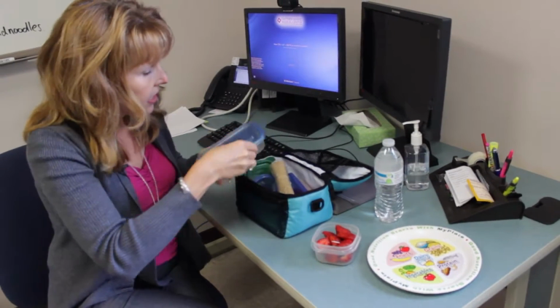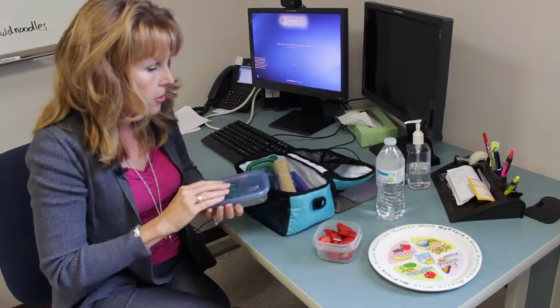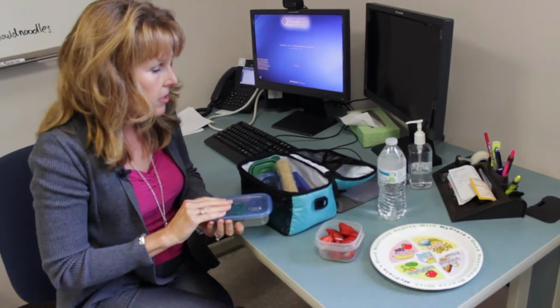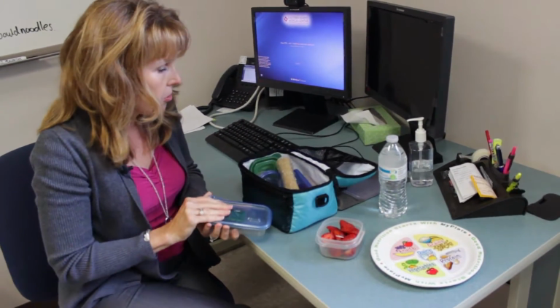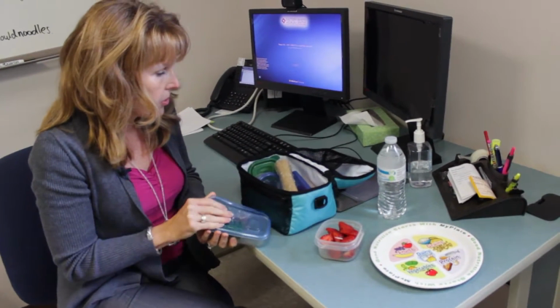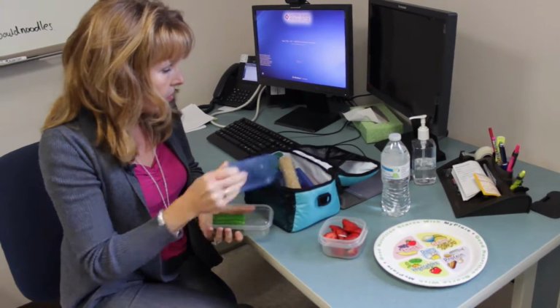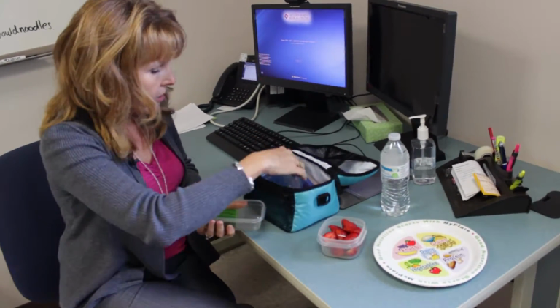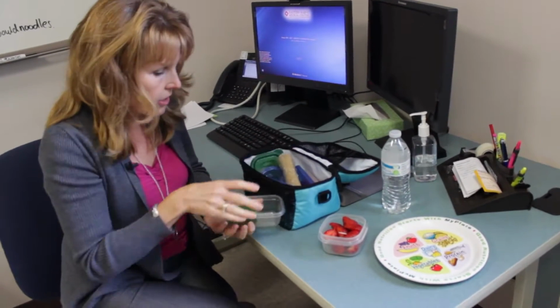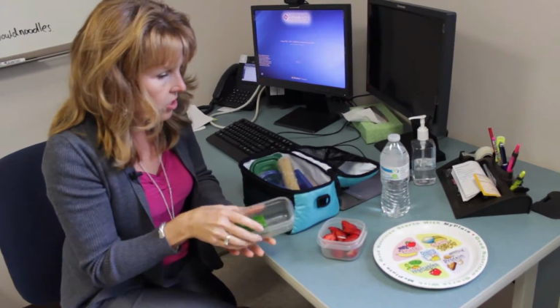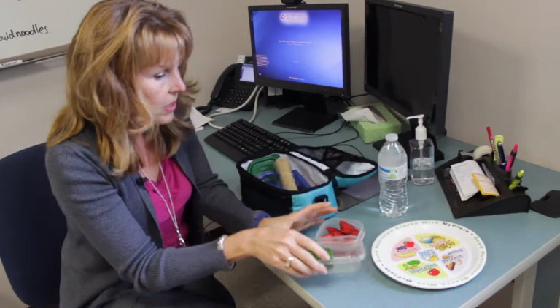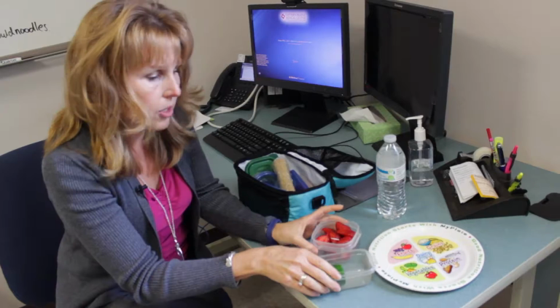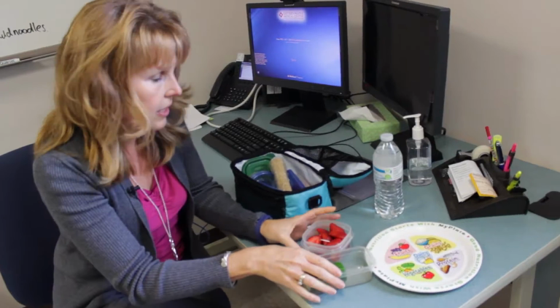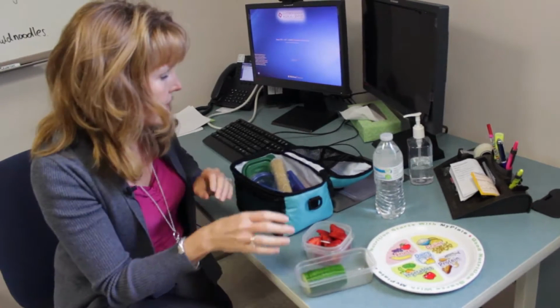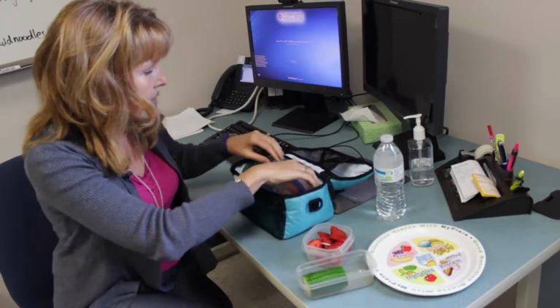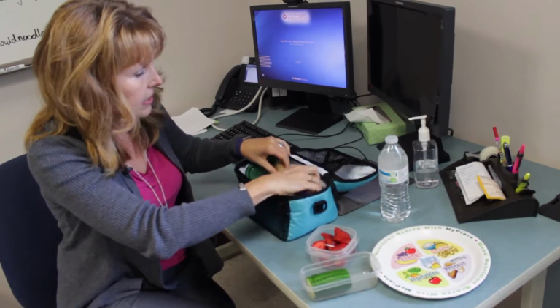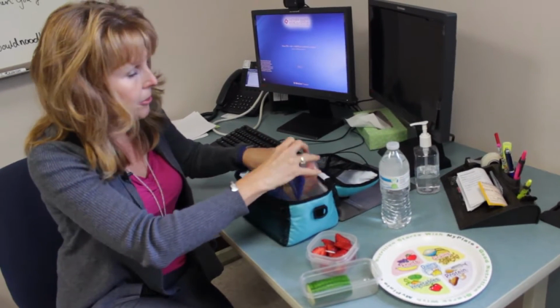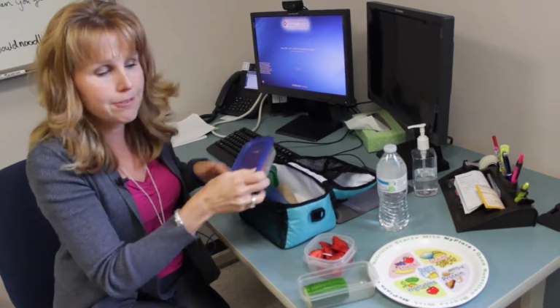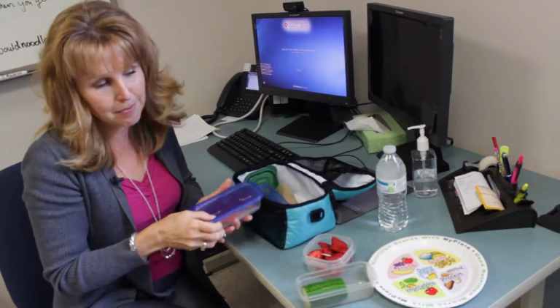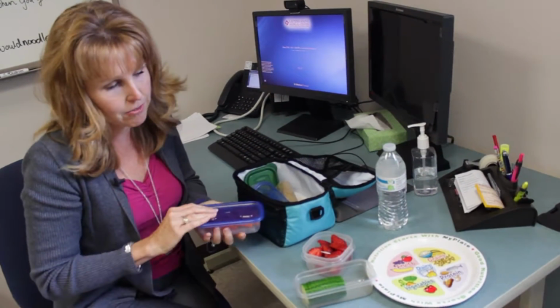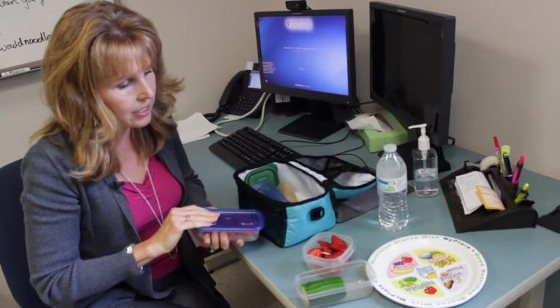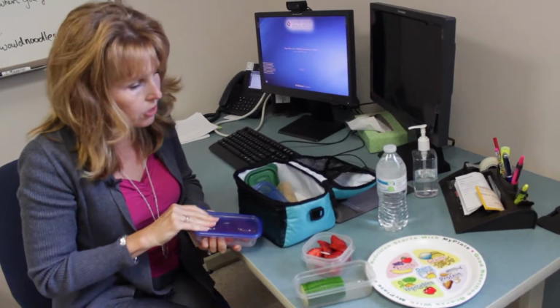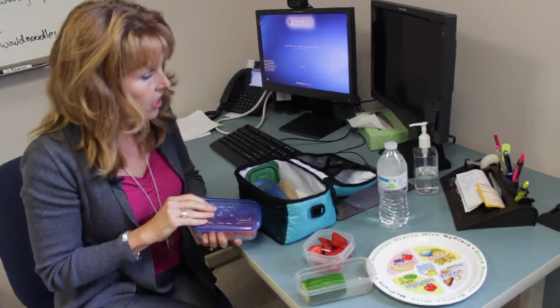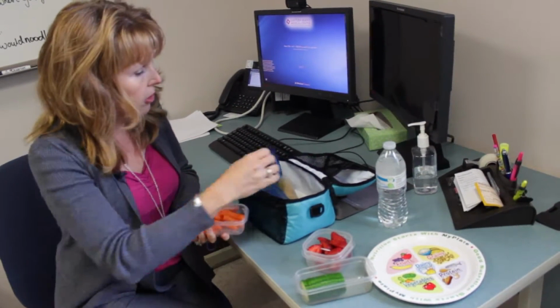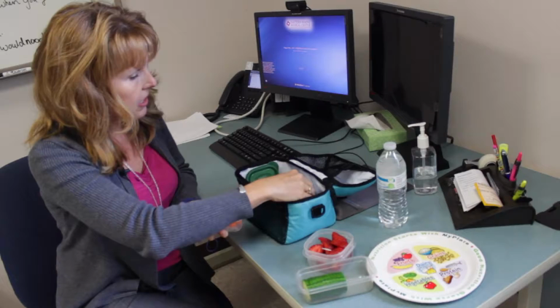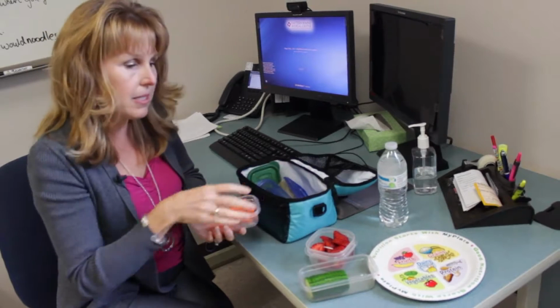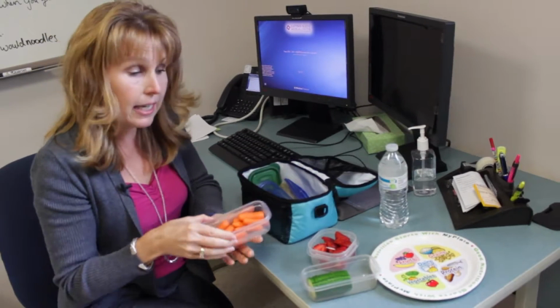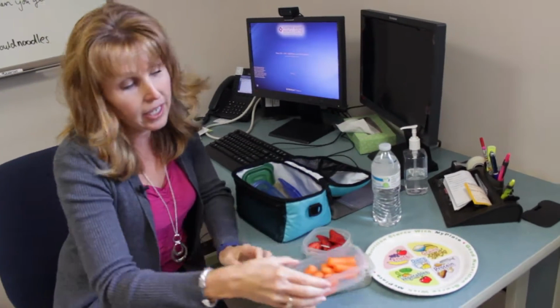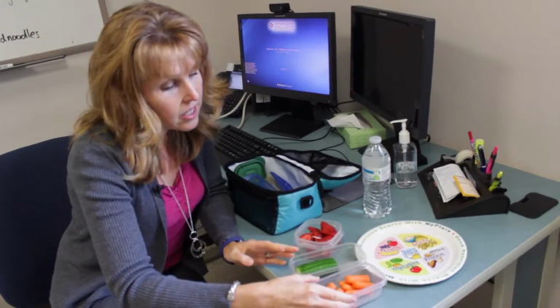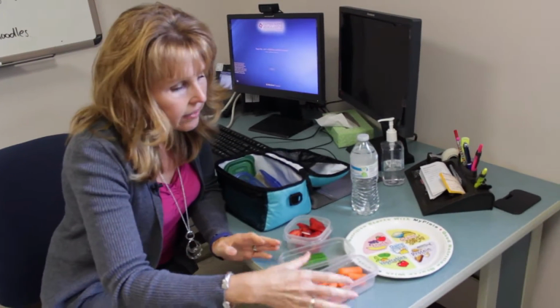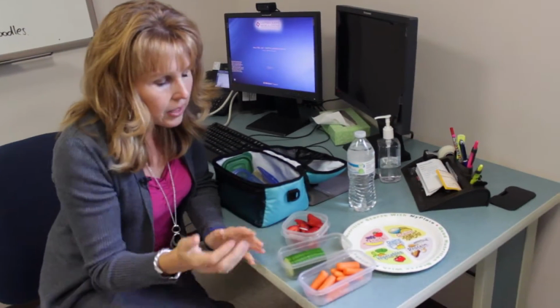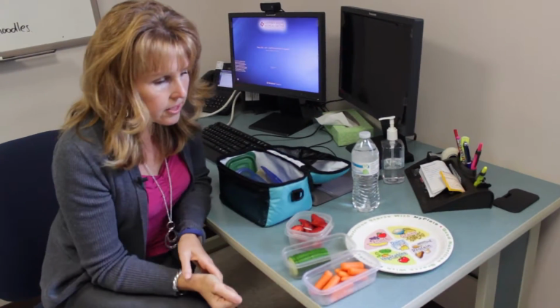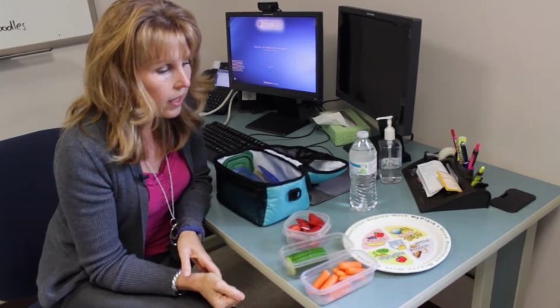I also included some cucumbers — one of my favorite lunch additions — because they're quick and easy to eat. Some kids say they don't have enough time to eat their veggies at lunch; I encourage them to eat some at snack if they can. I've got some carrots as well.